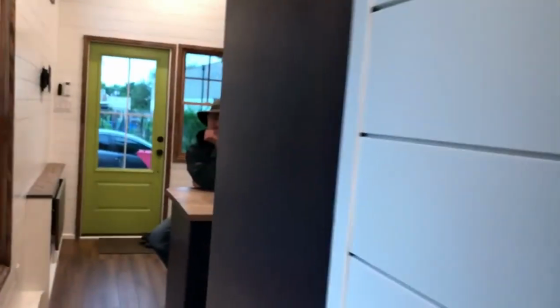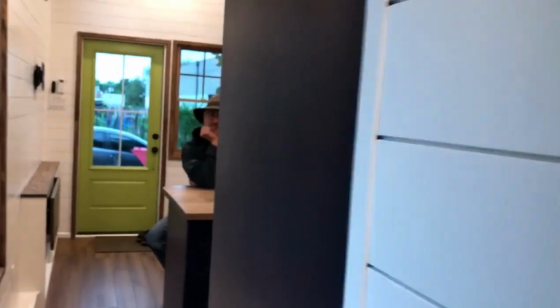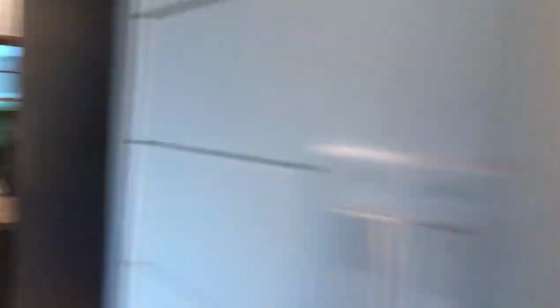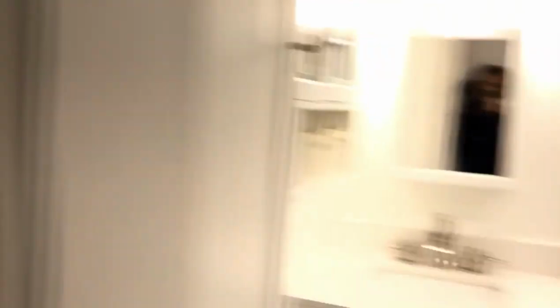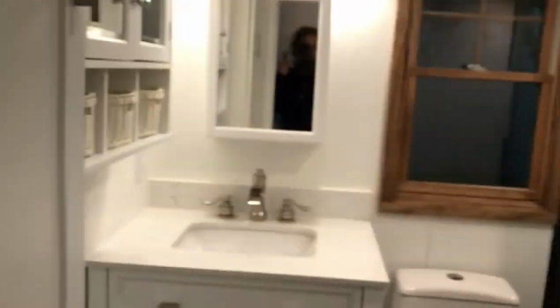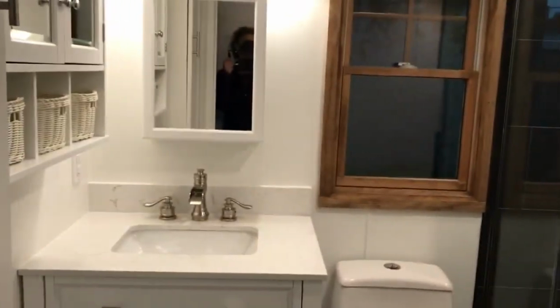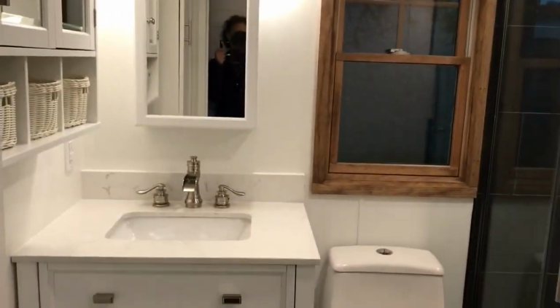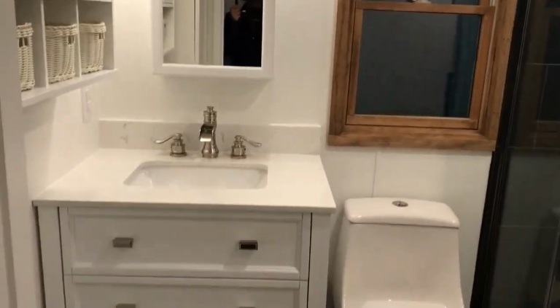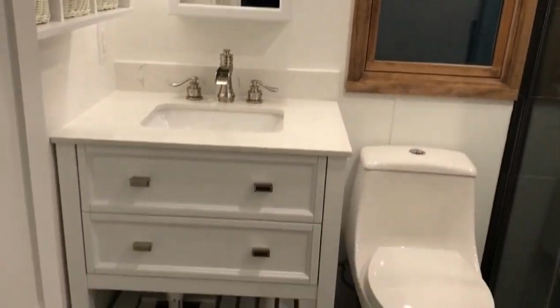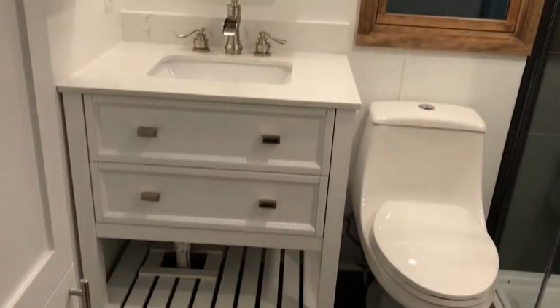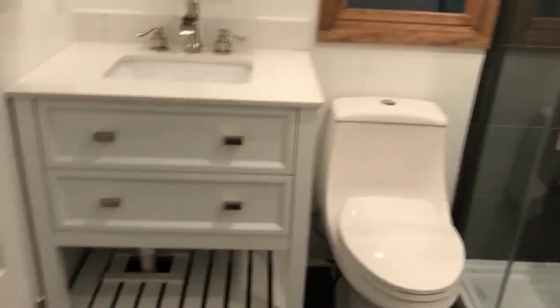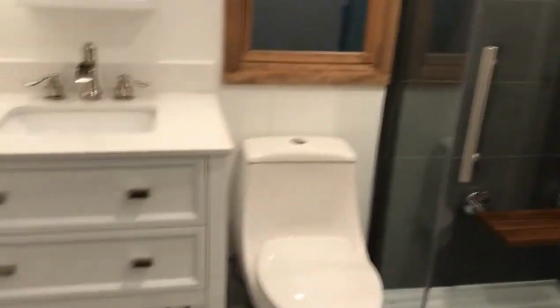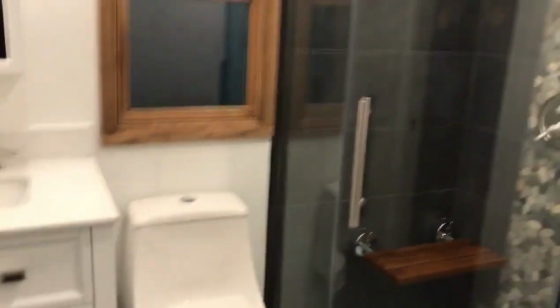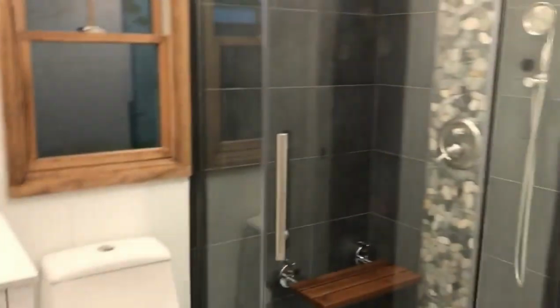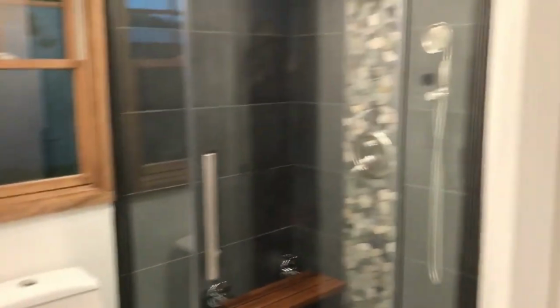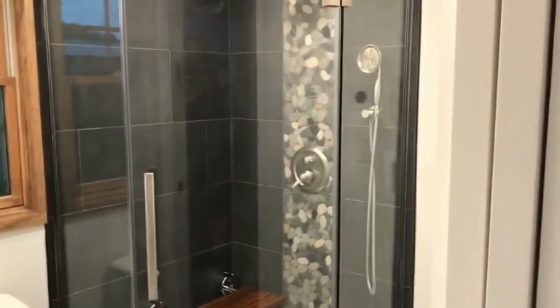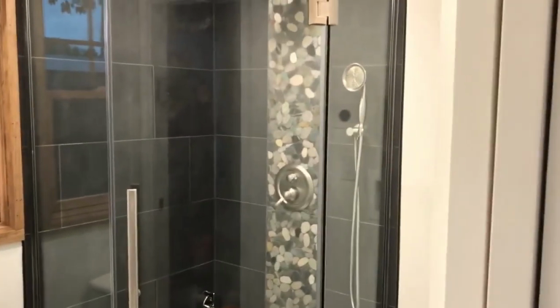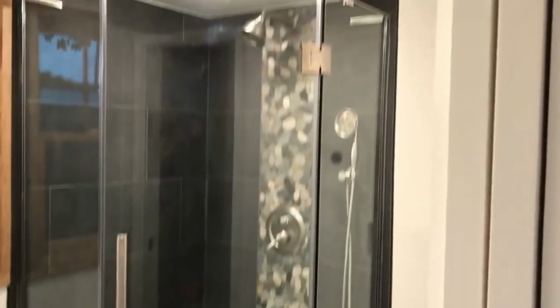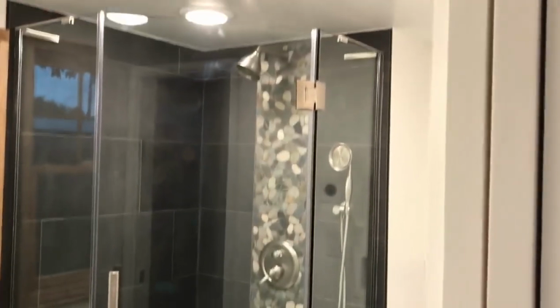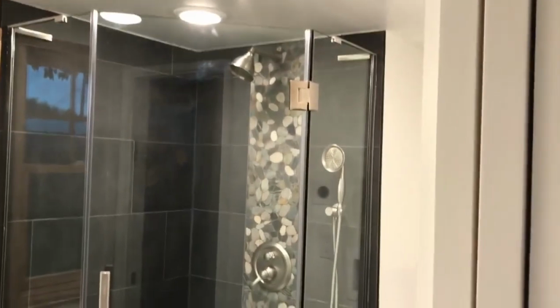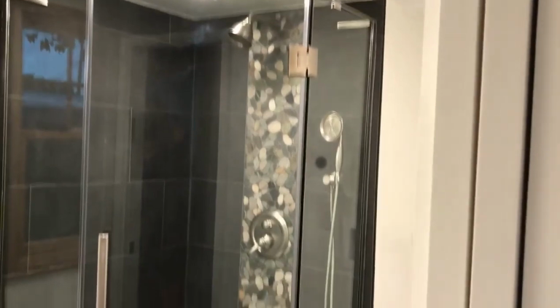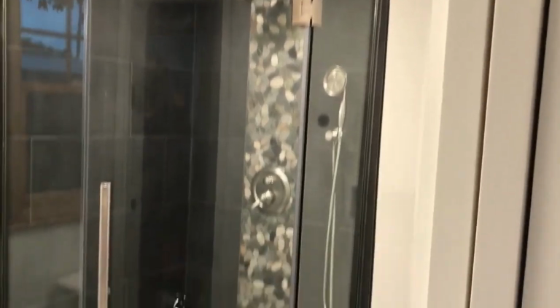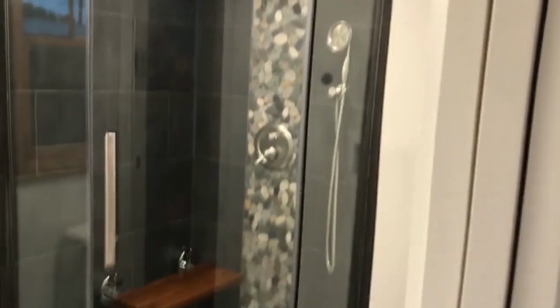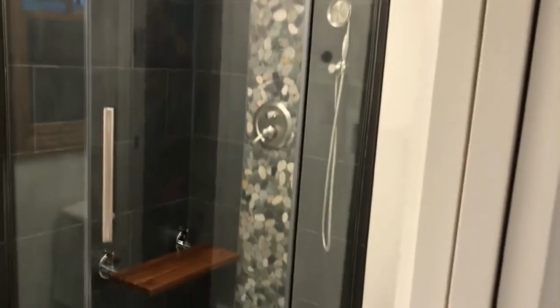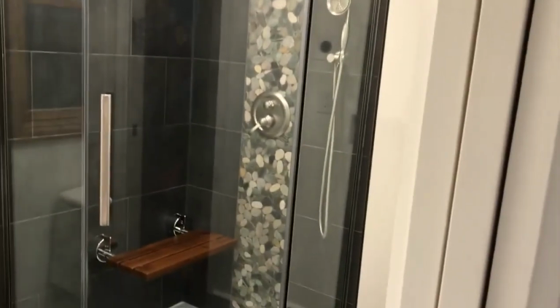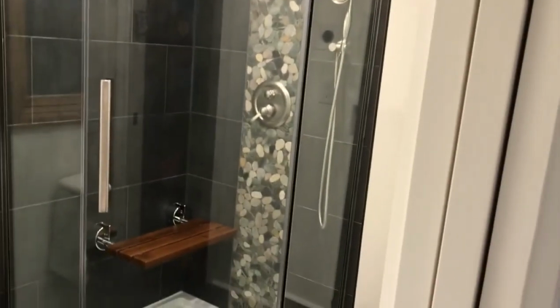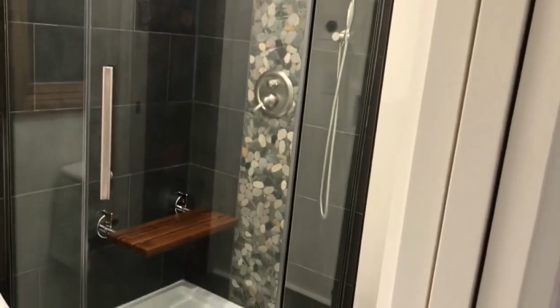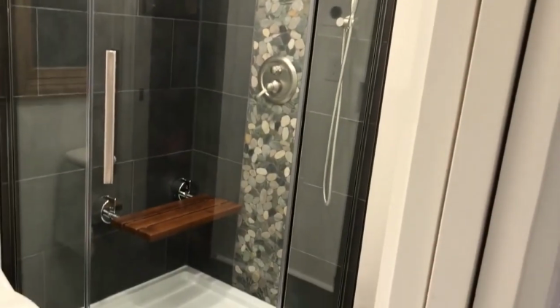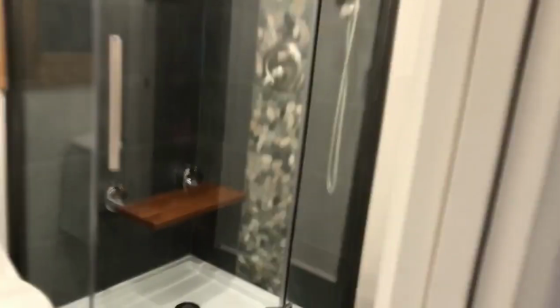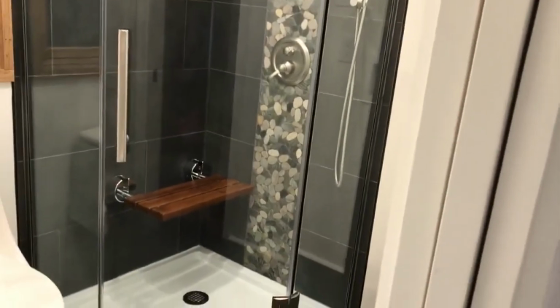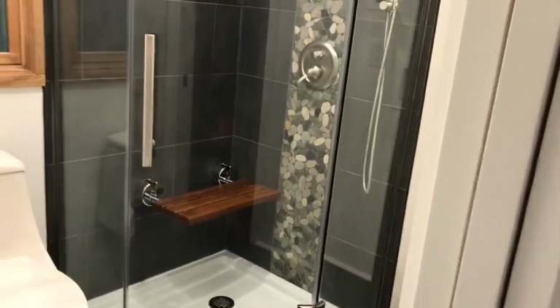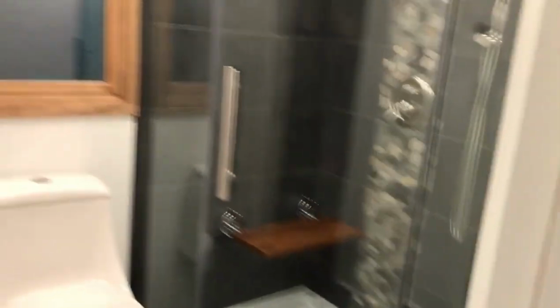We'll give one more look at the bathroom so you can see the shower from far away — I kind of got a little too close before.